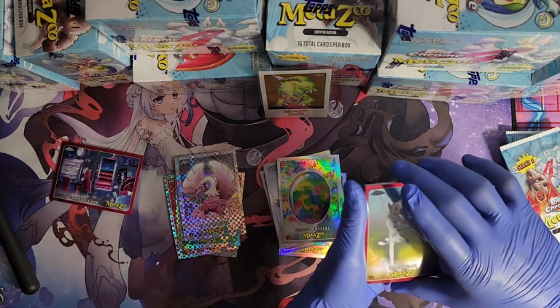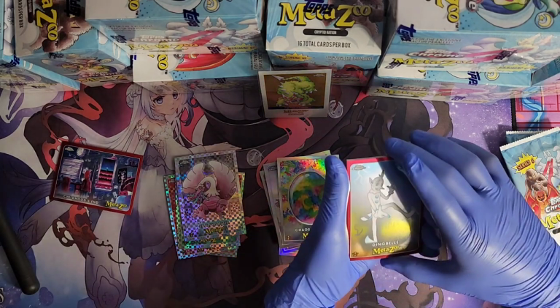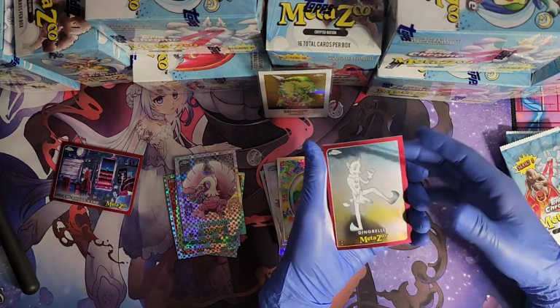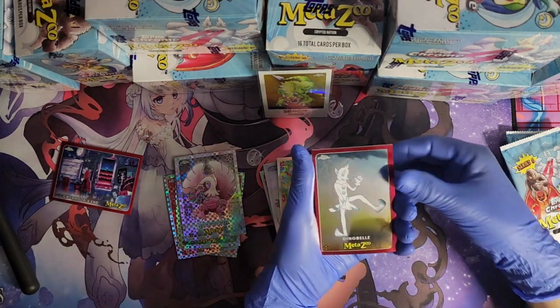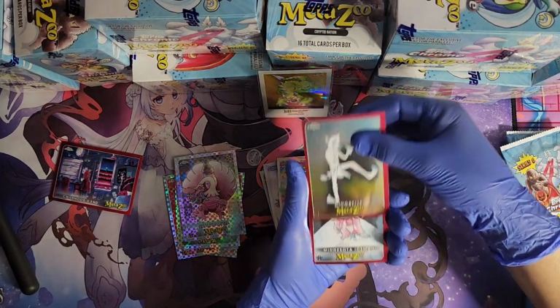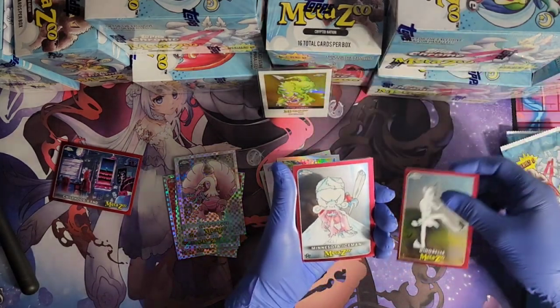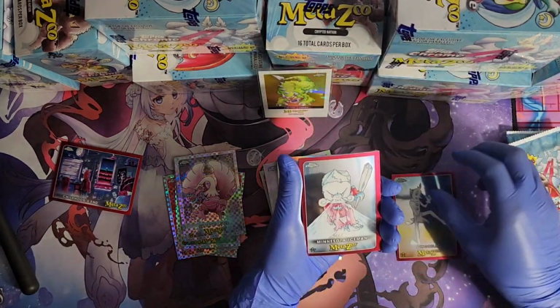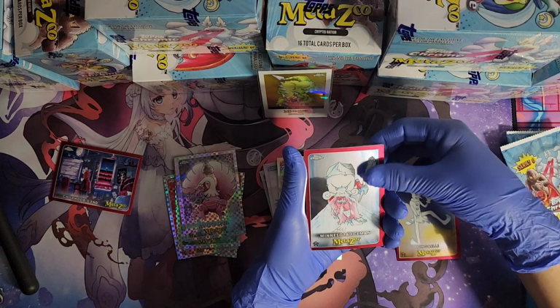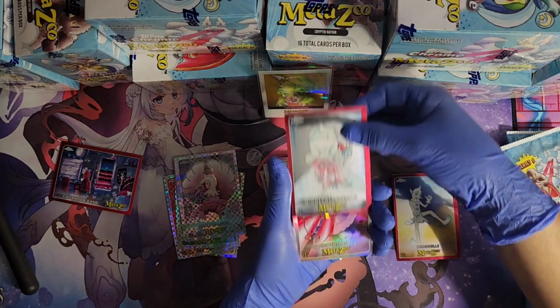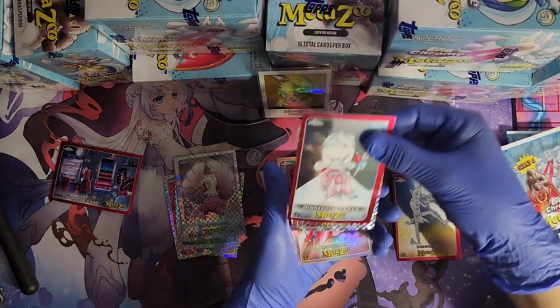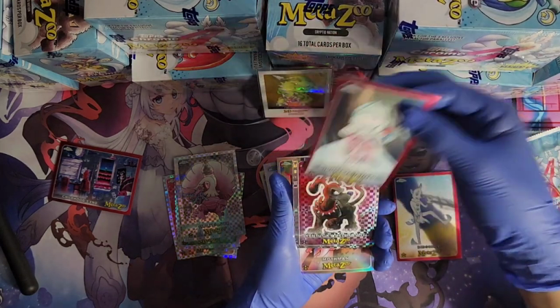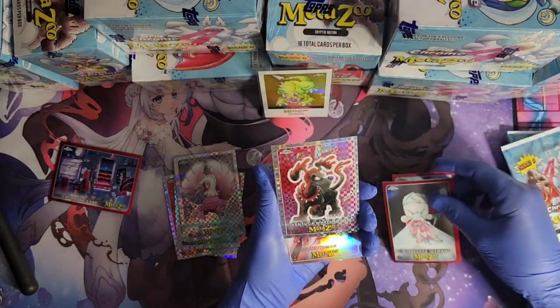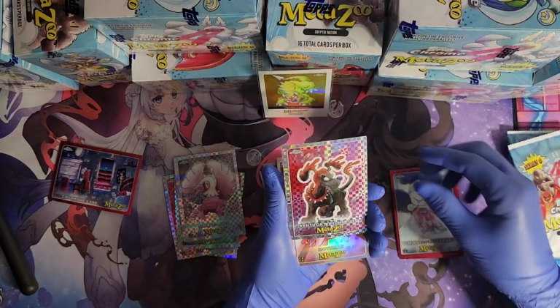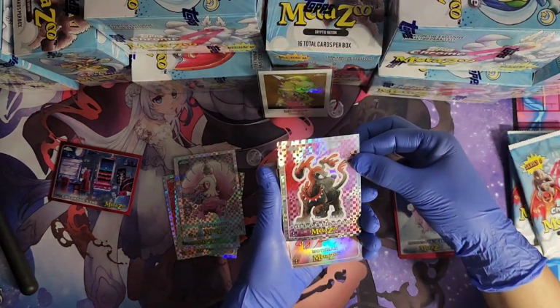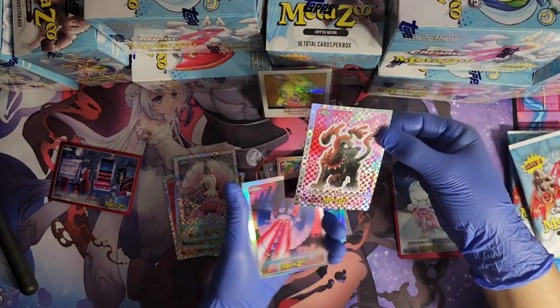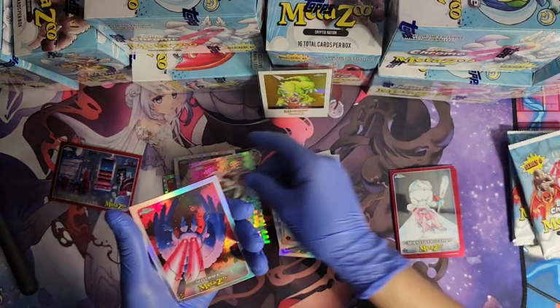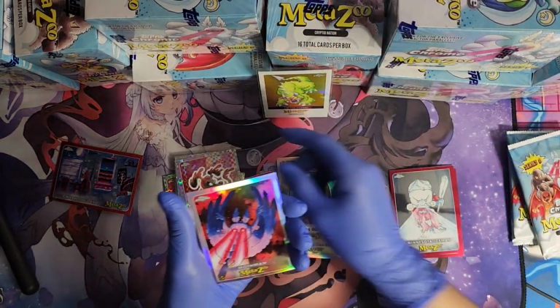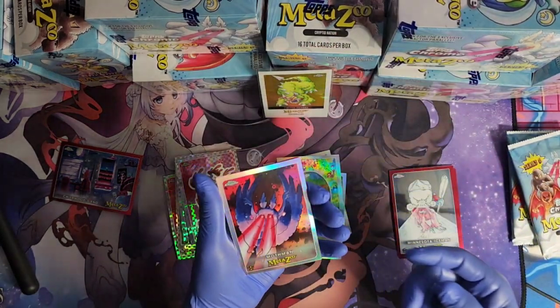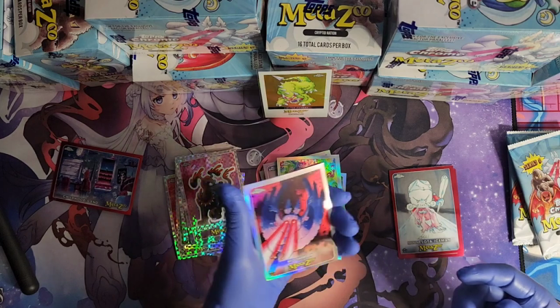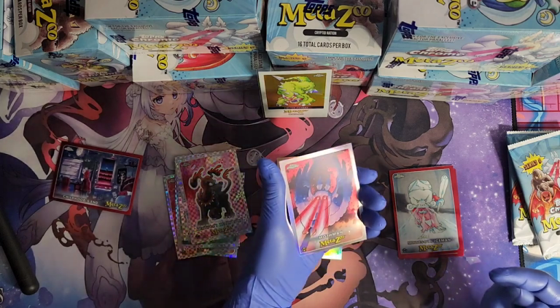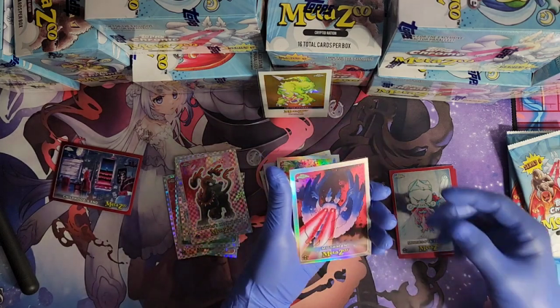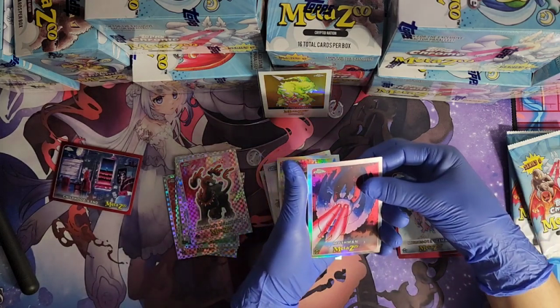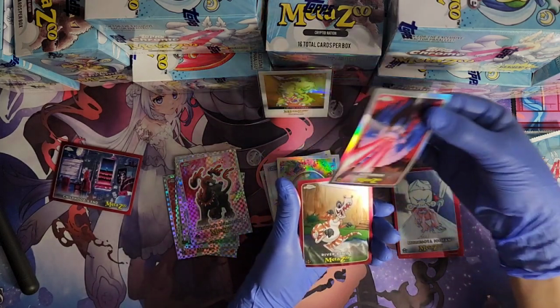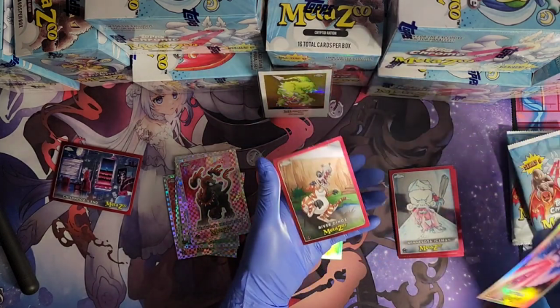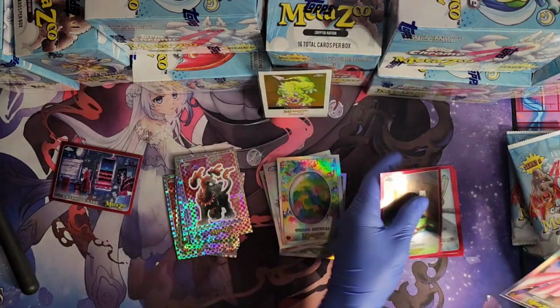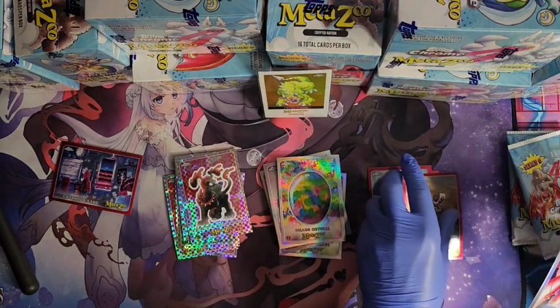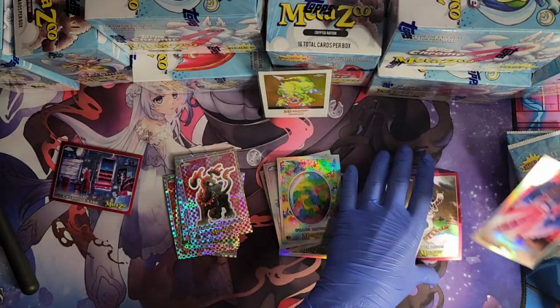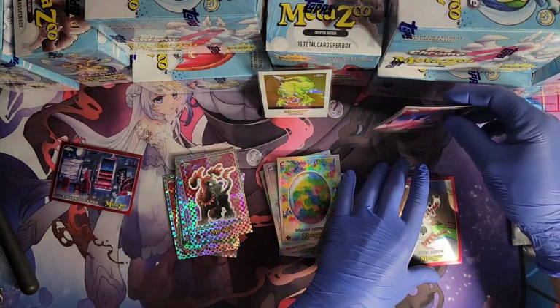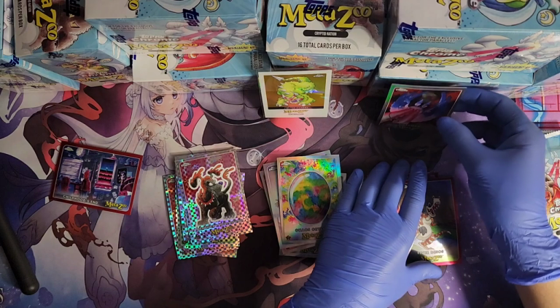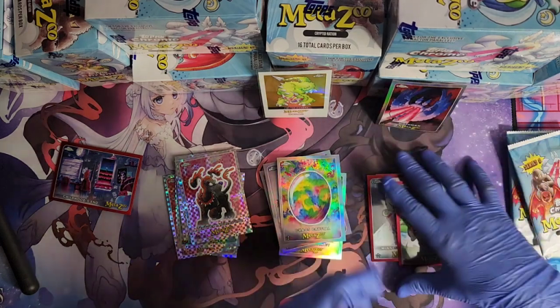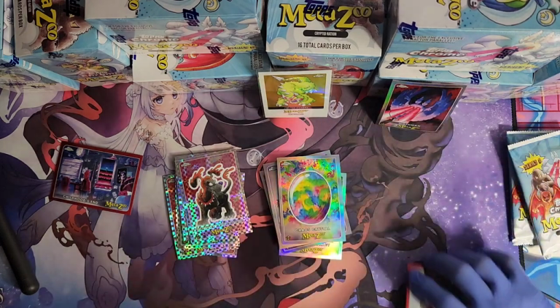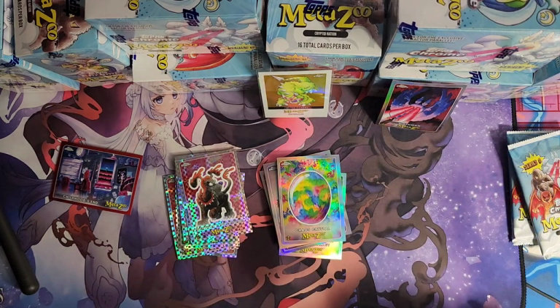We got a Ding Bell, a Minnesota Ice Man, a Kentucky Hellhound X-Factor, and a Mothman refractor. Let's go baby! First of all, River Dino — we'll put him in the sleeve later.